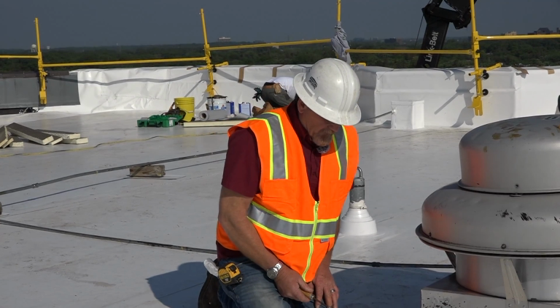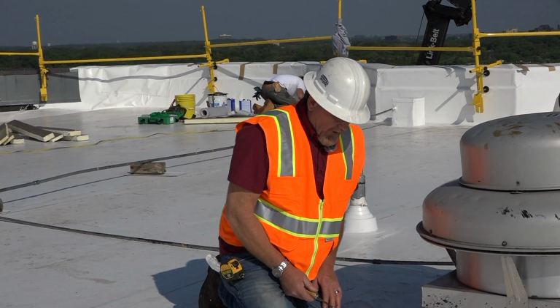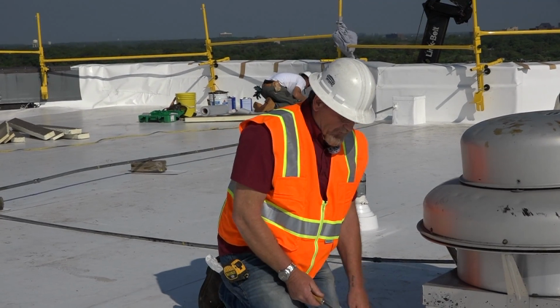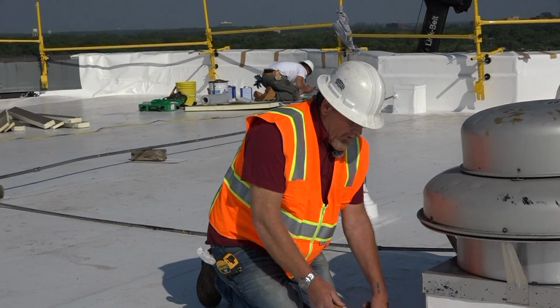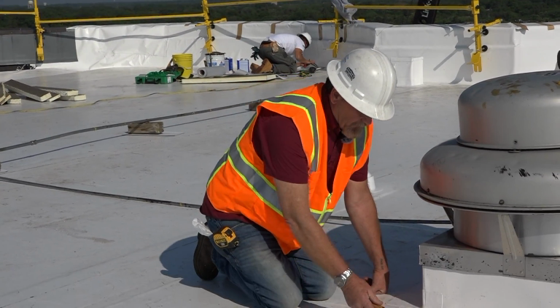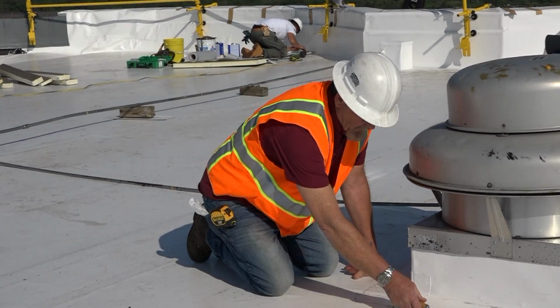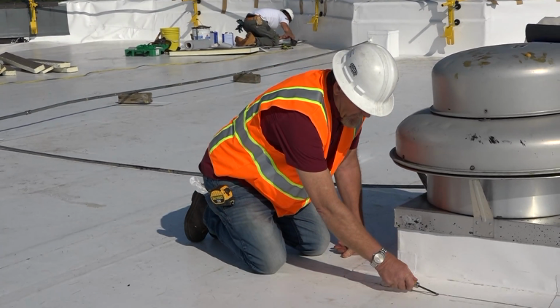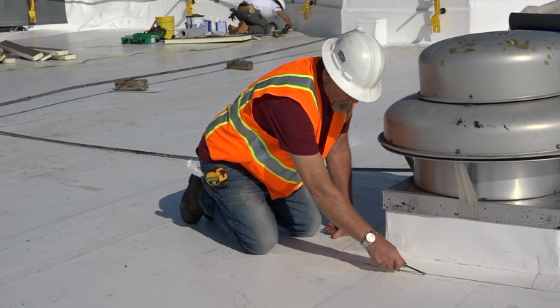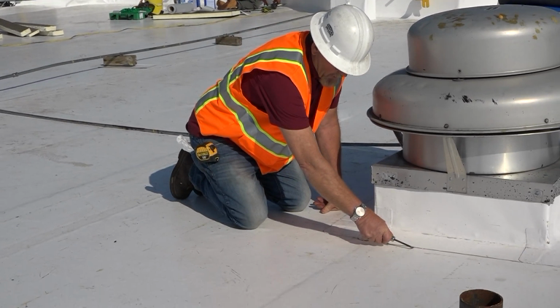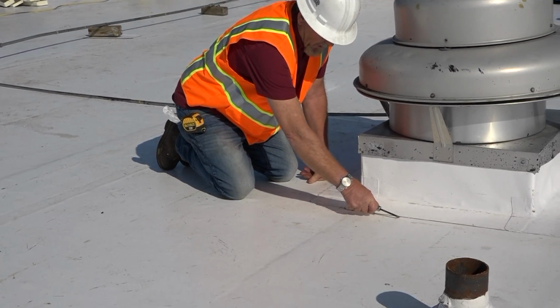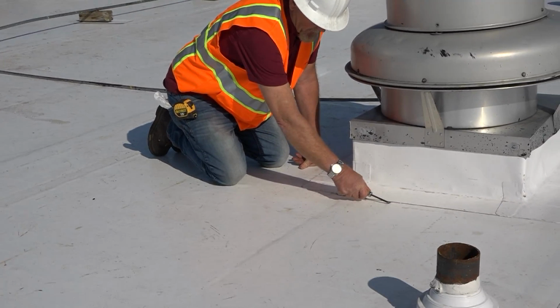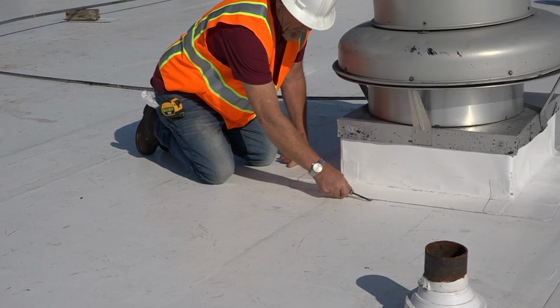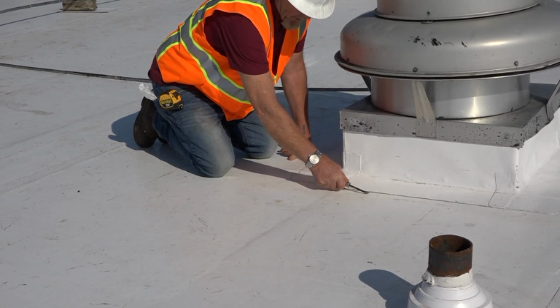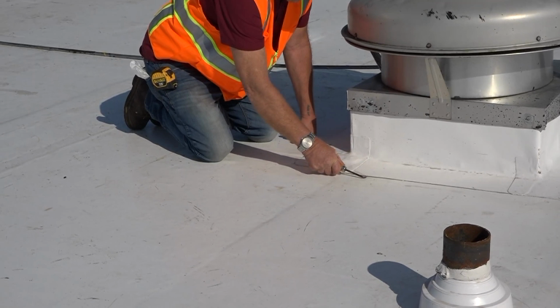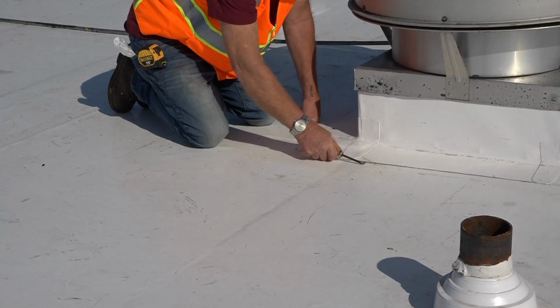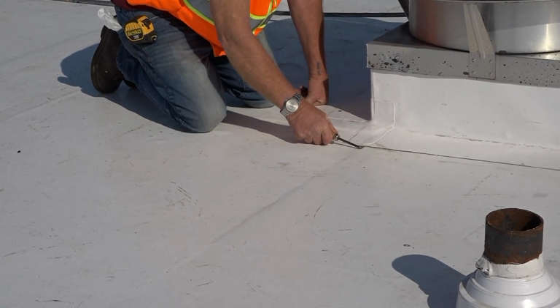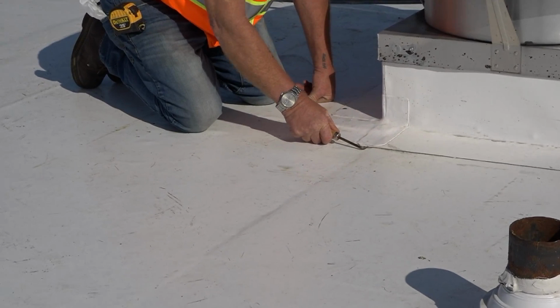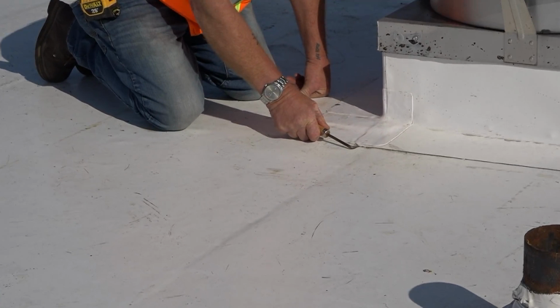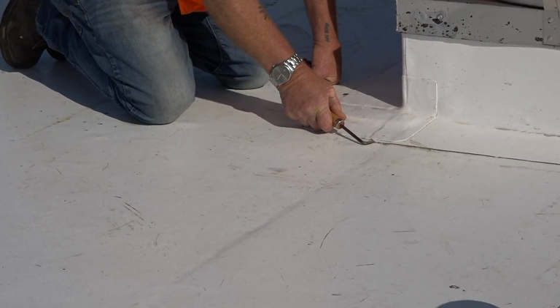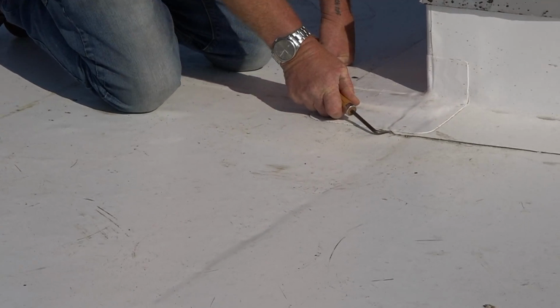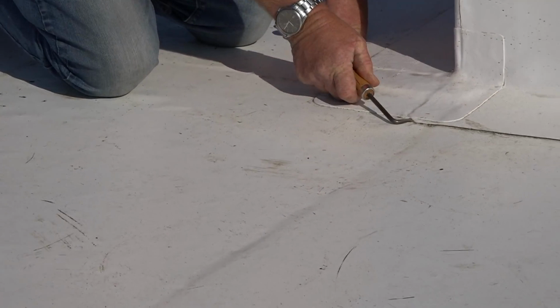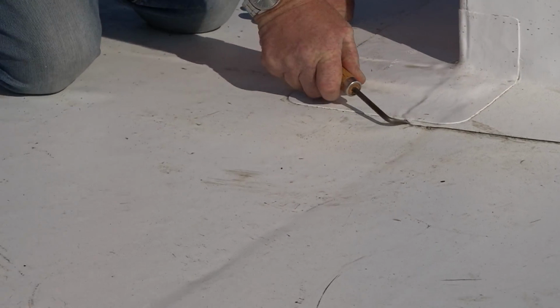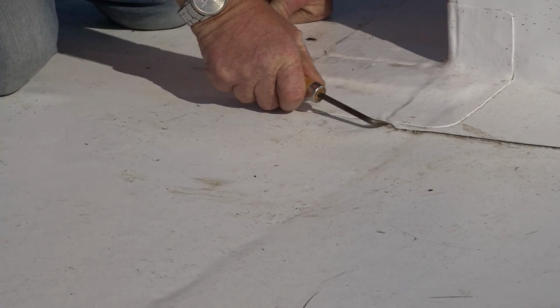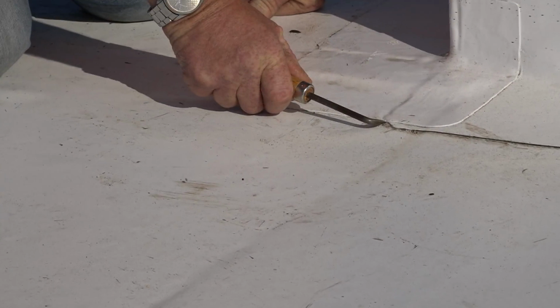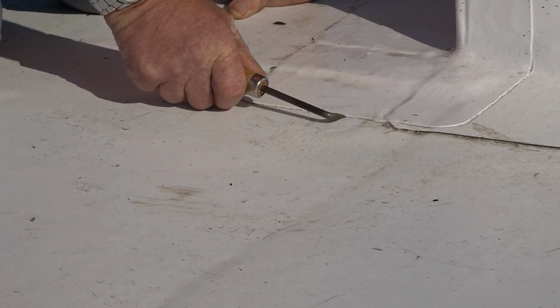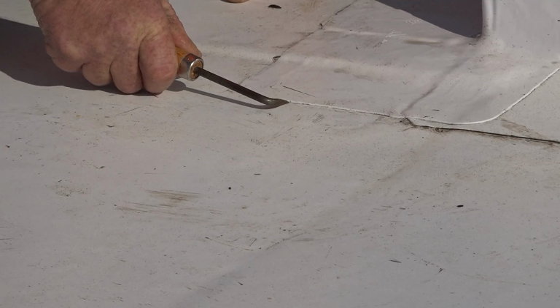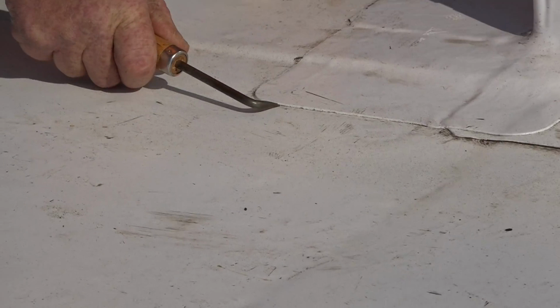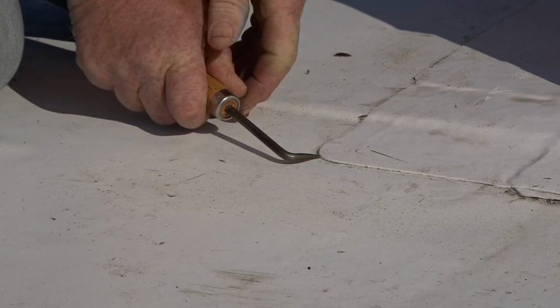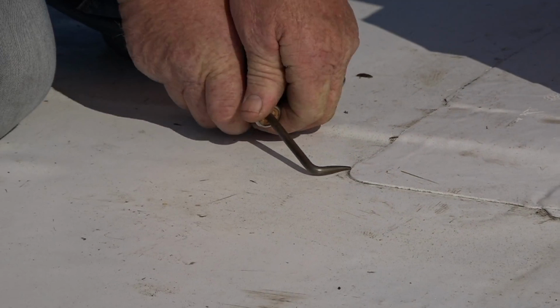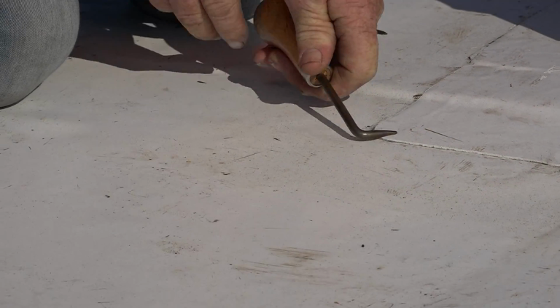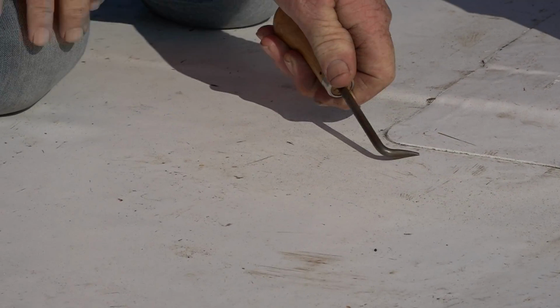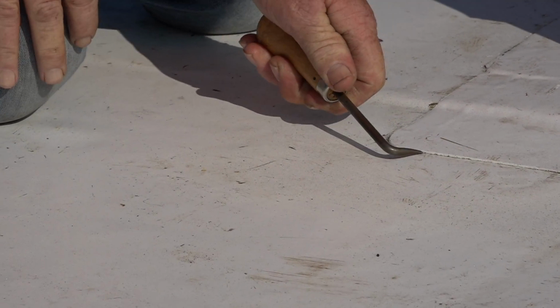When you probe, you want to apply a fair amount of pressure on there. Literally, you're going to probe every joint that's been welded.